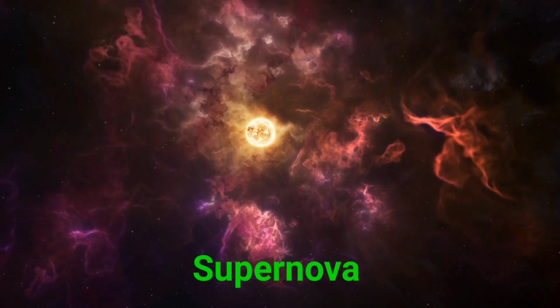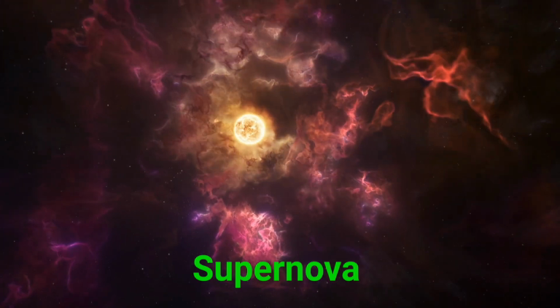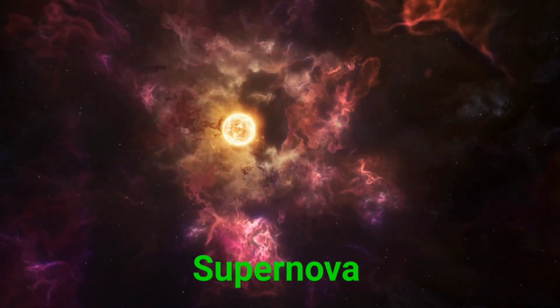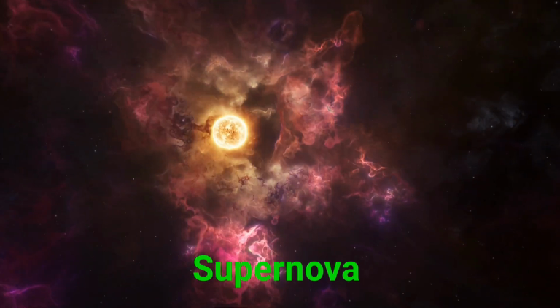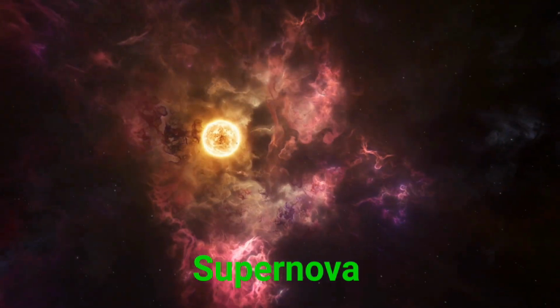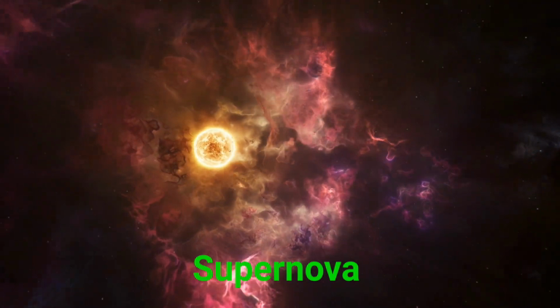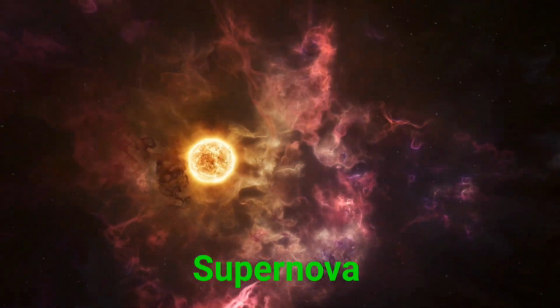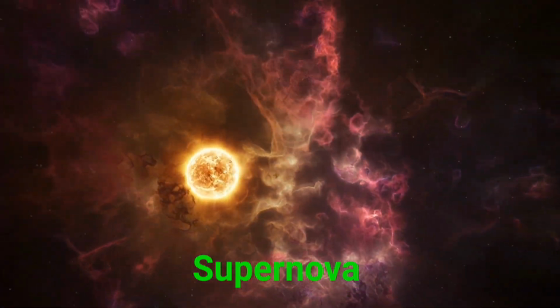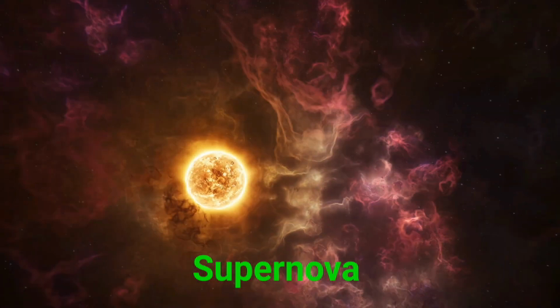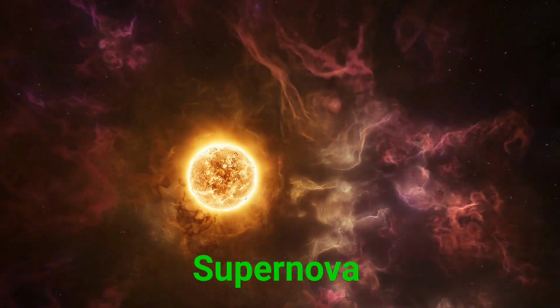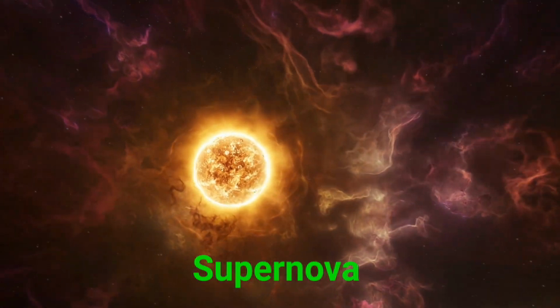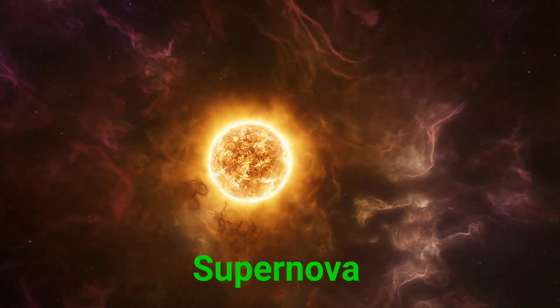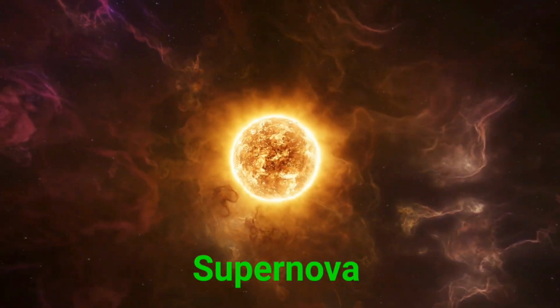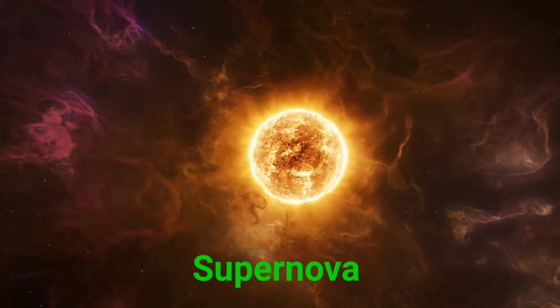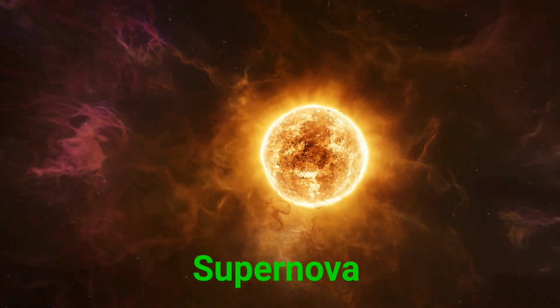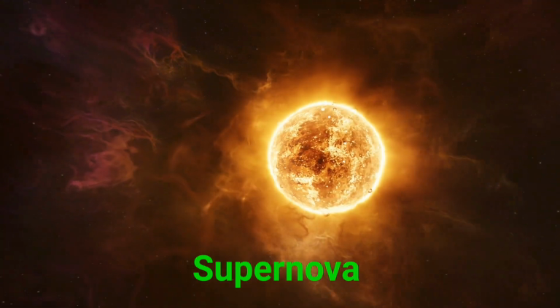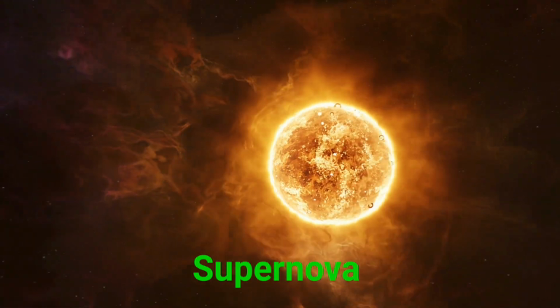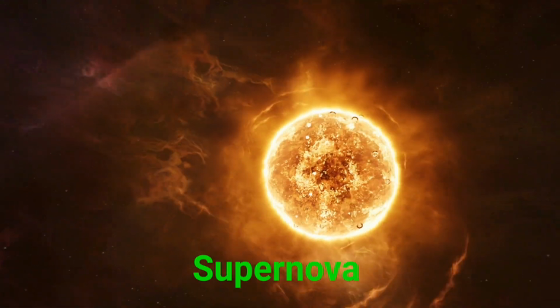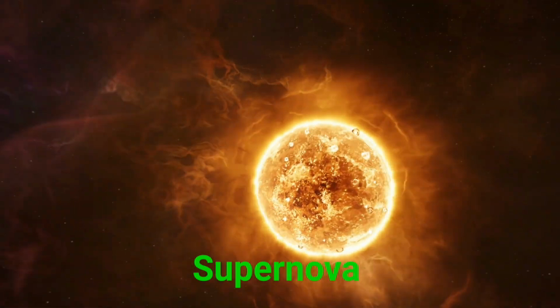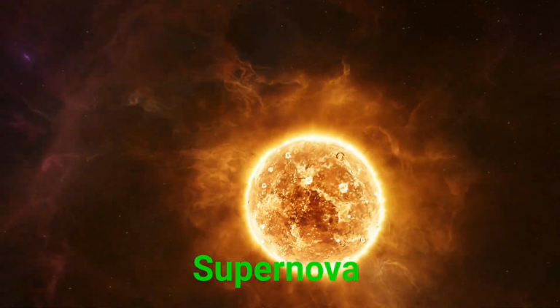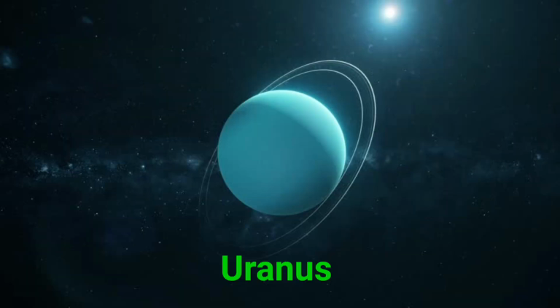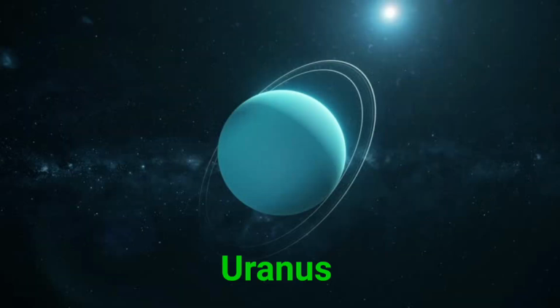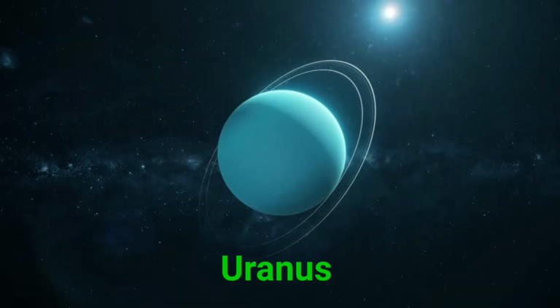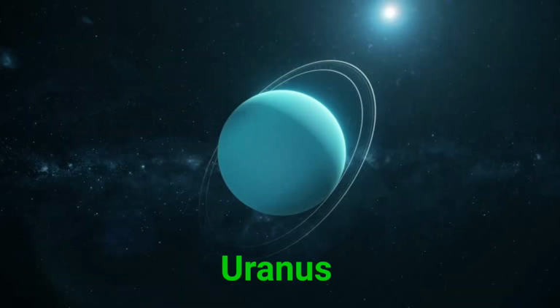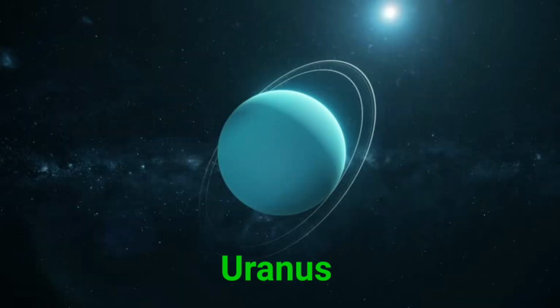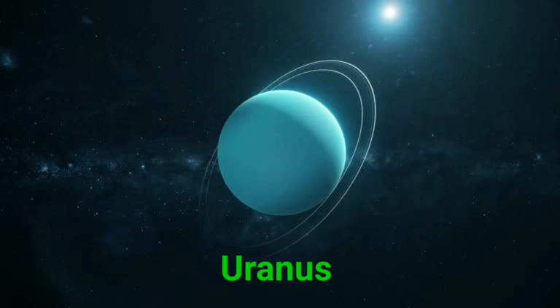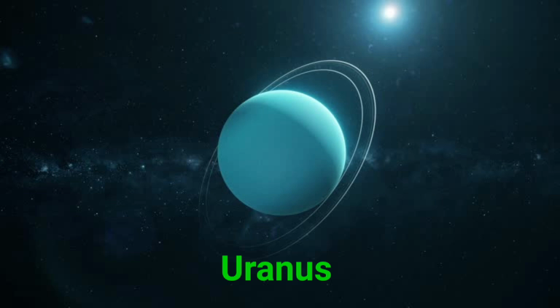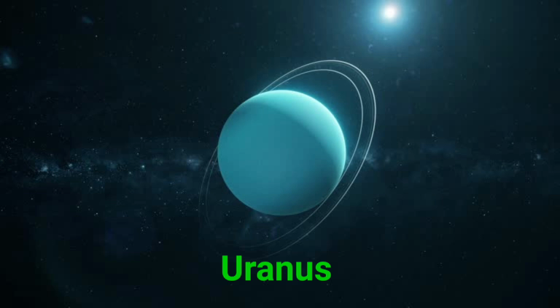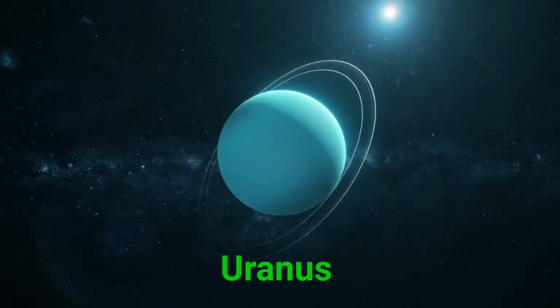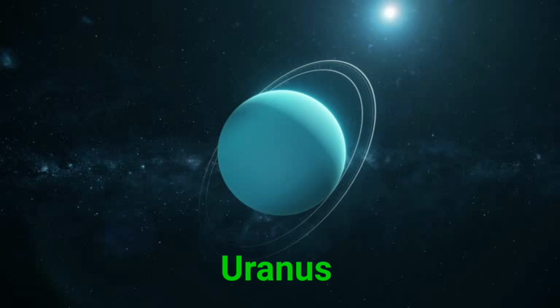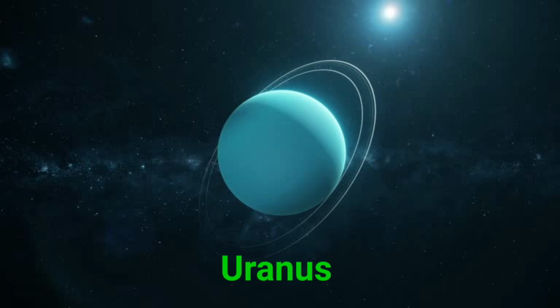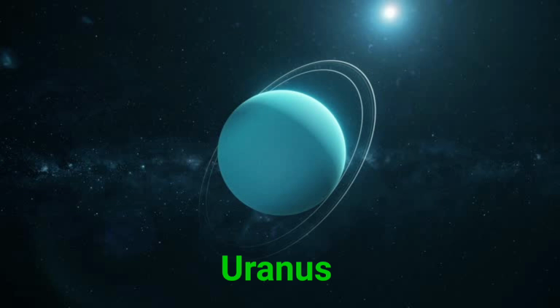This is a supernova. A supernova is a huge star explosion that shines brighter than all the stars around it. This is Uranus. Uranus is a blue-green planet that spins on its side.